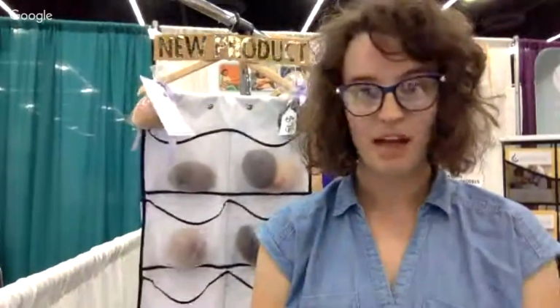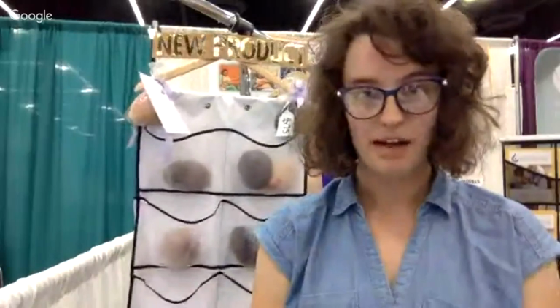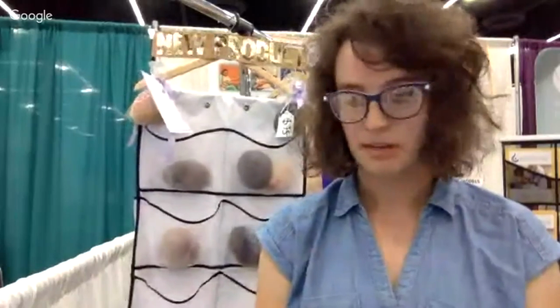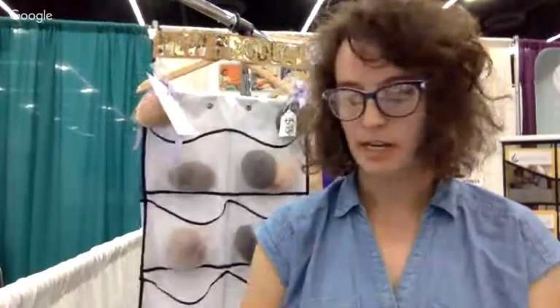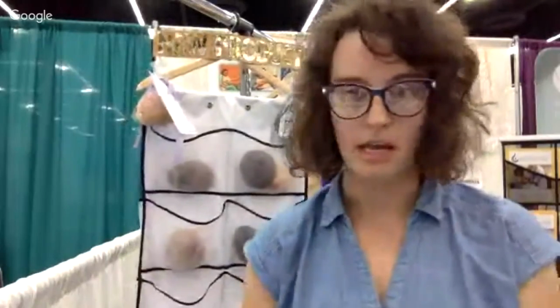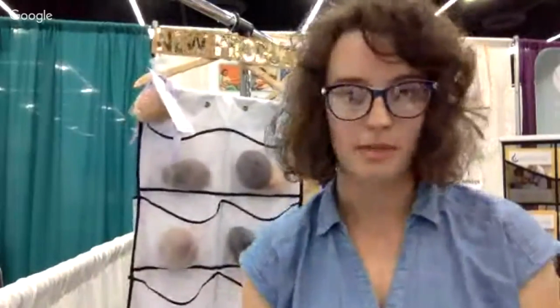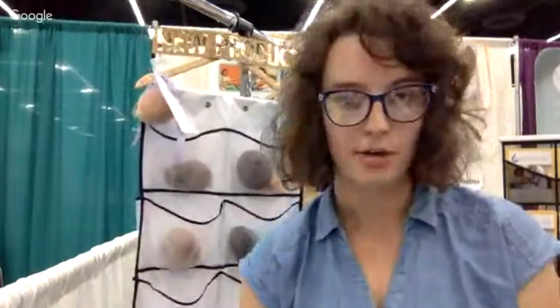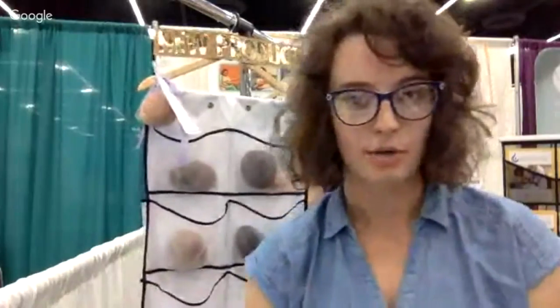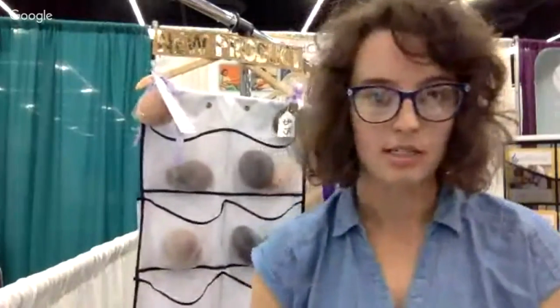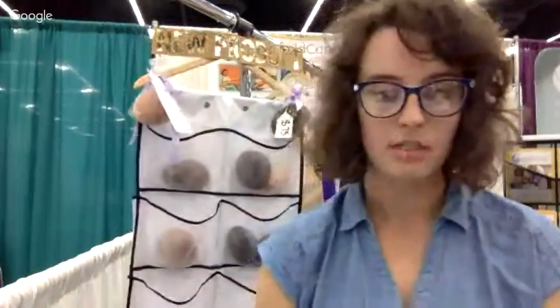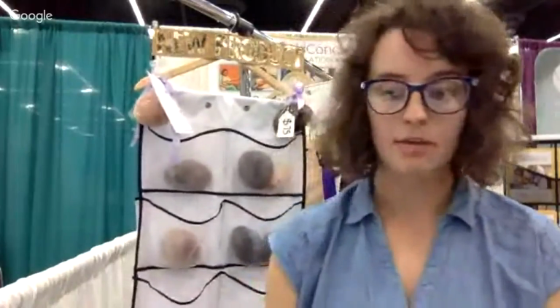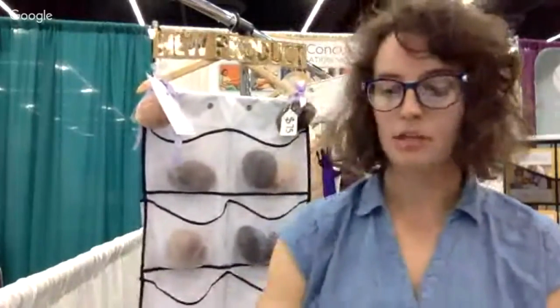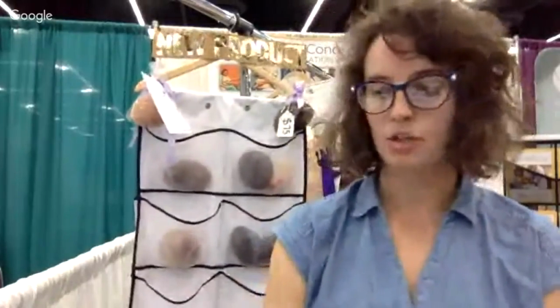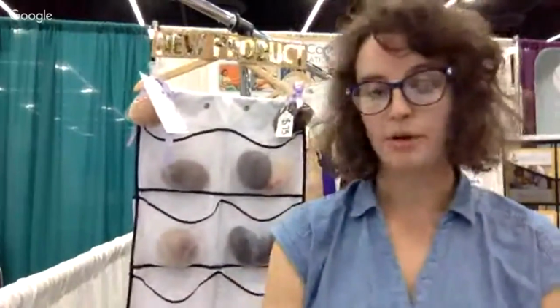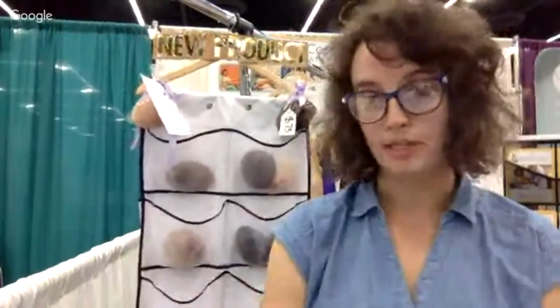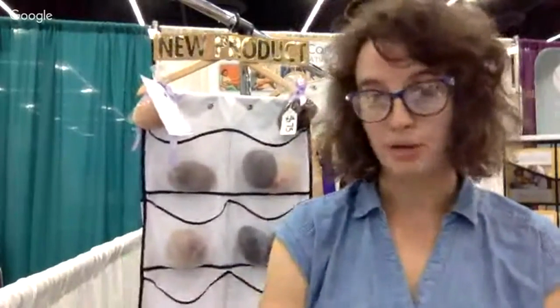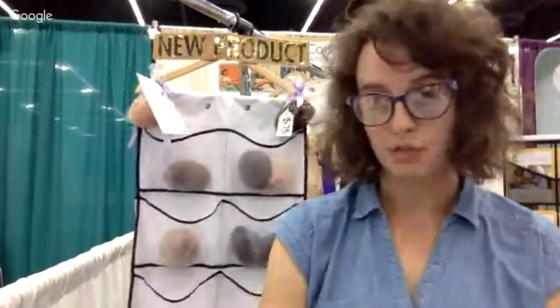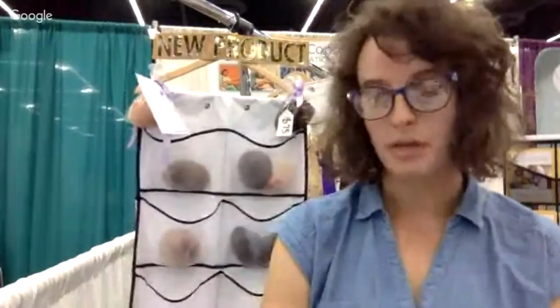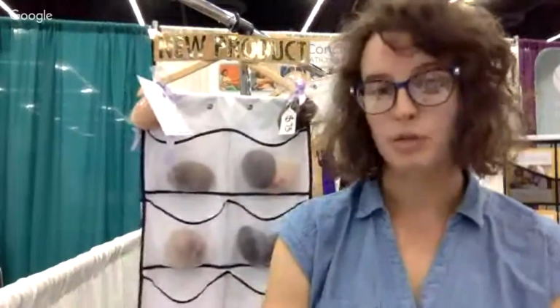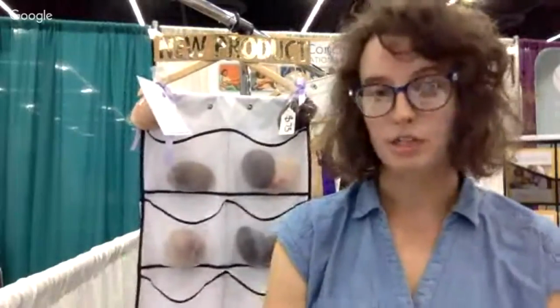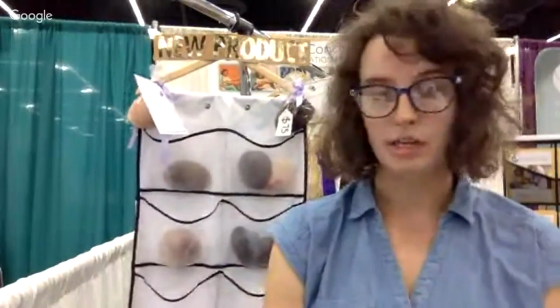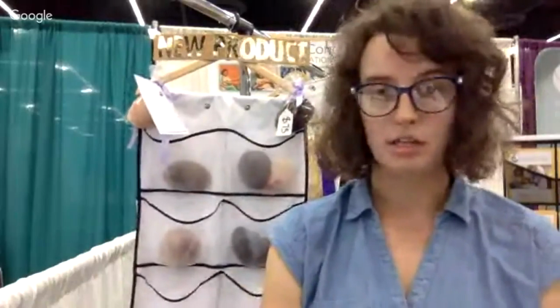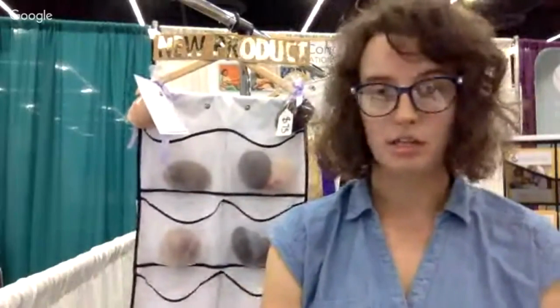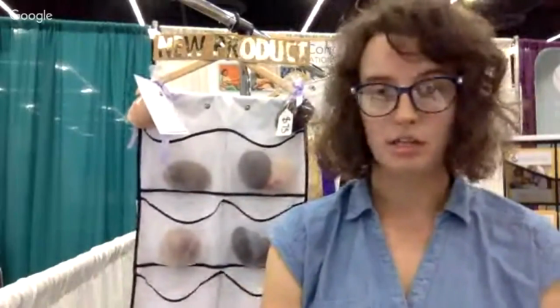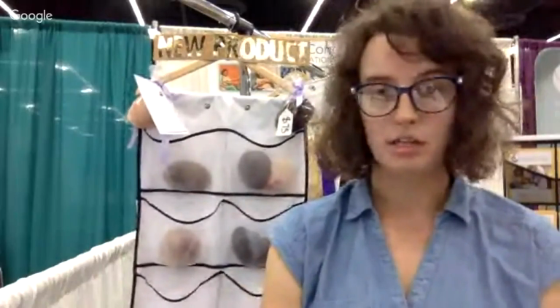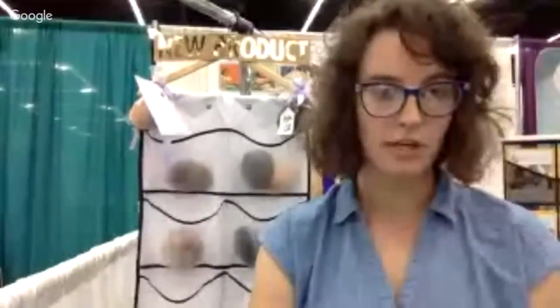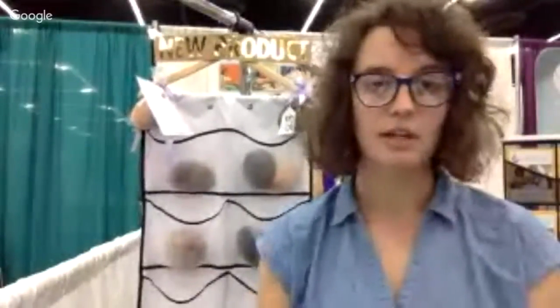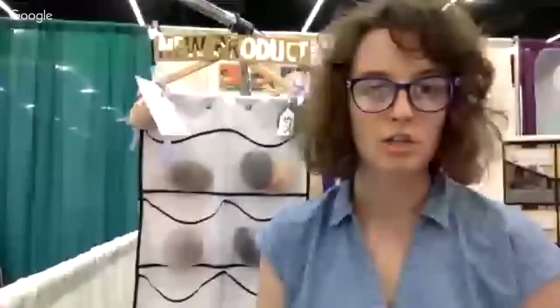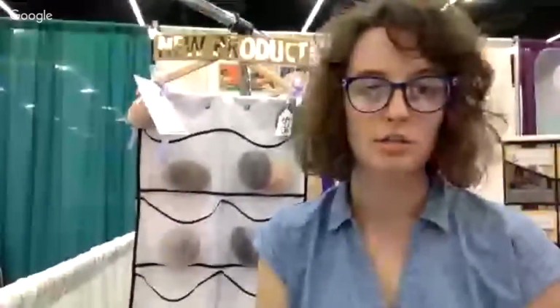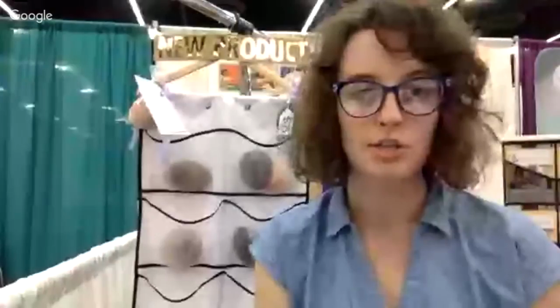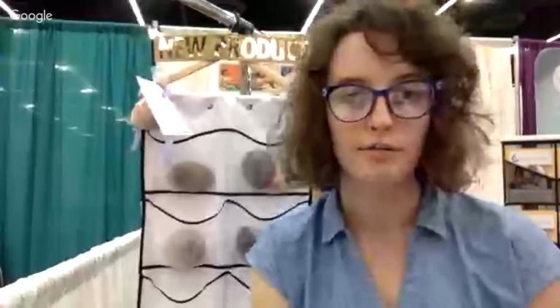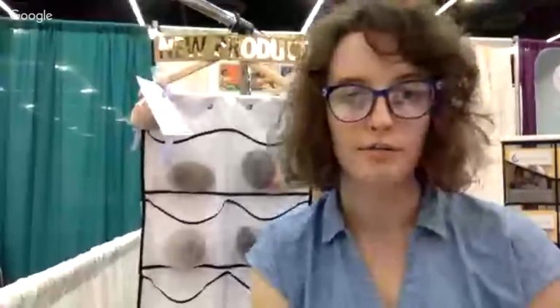Hi everyone. My name is Anna. I'm the CEO of Liquid Gold Concept, and today I'm going to be talking to you about our new Breast Health Training Tool, which we launched this week at the 2018 ILCA Conference — the International Lactation Consultant Association Conference in Portland, Oregon.